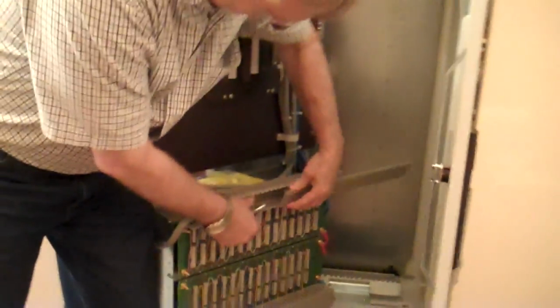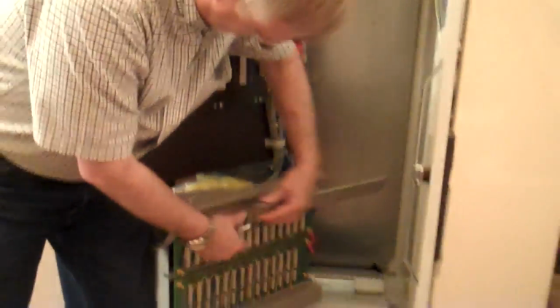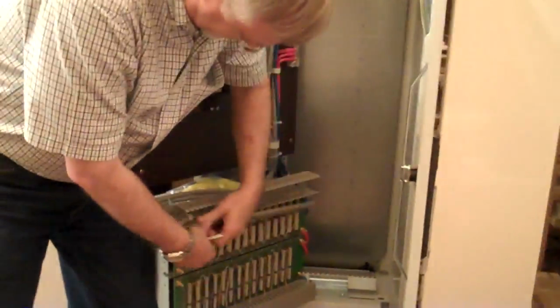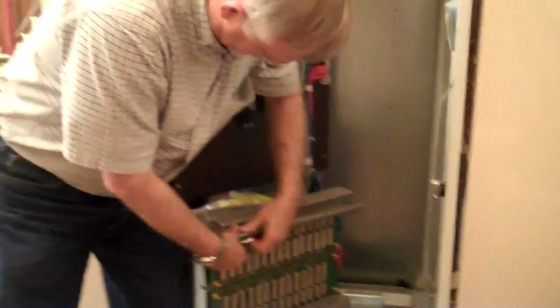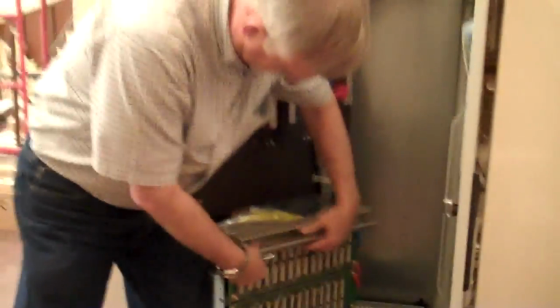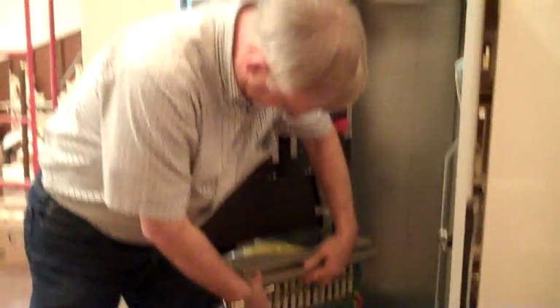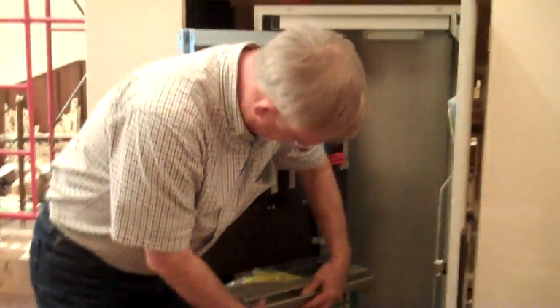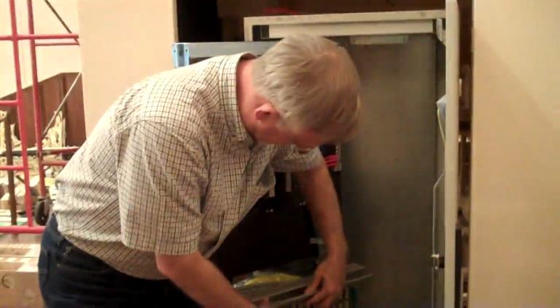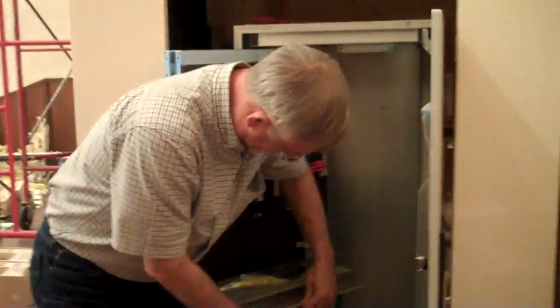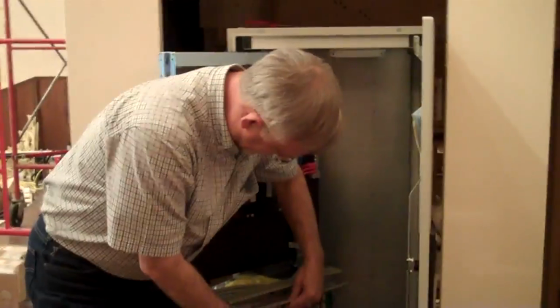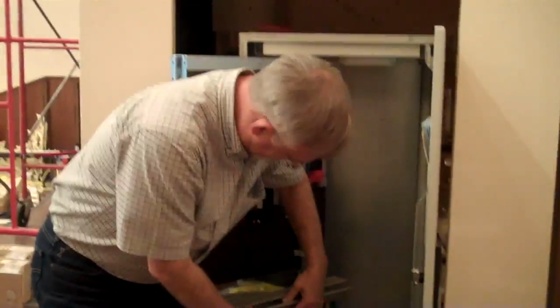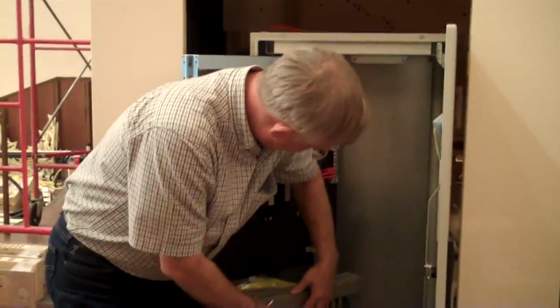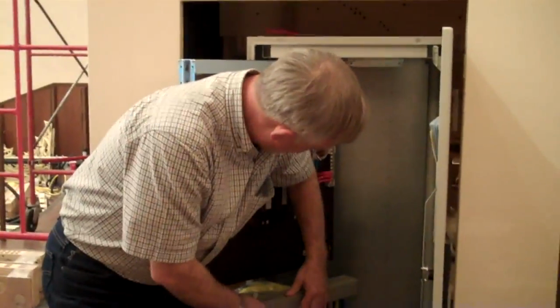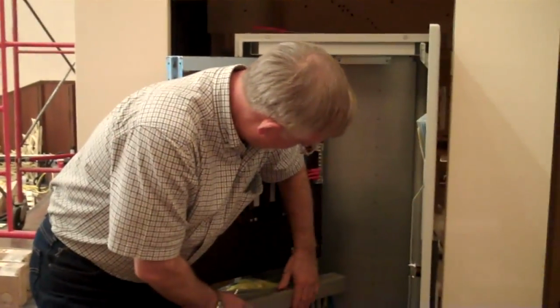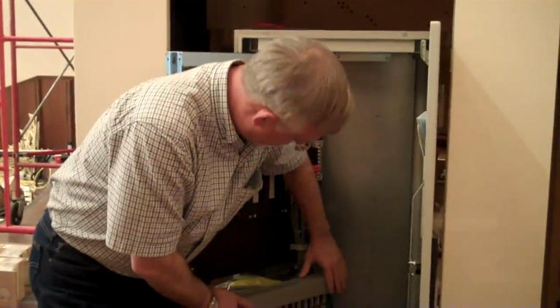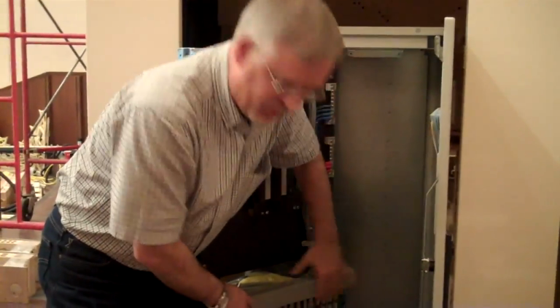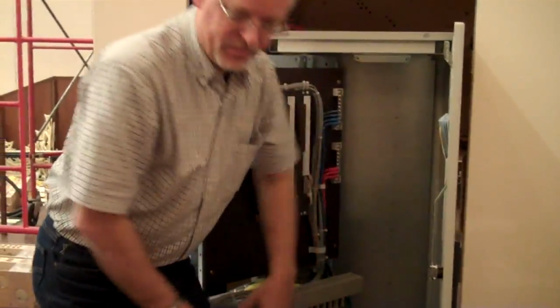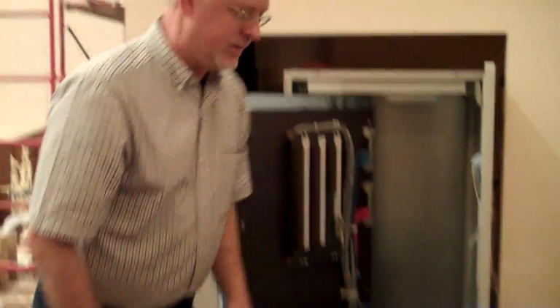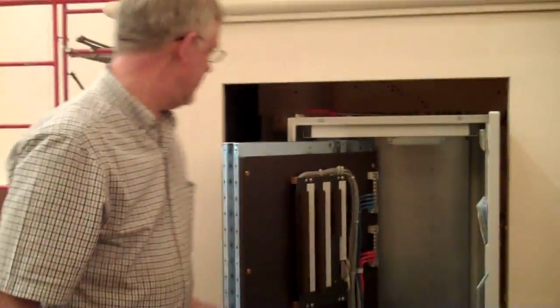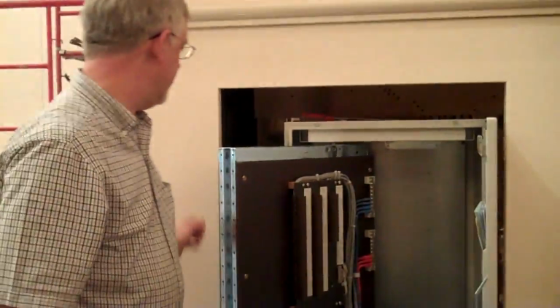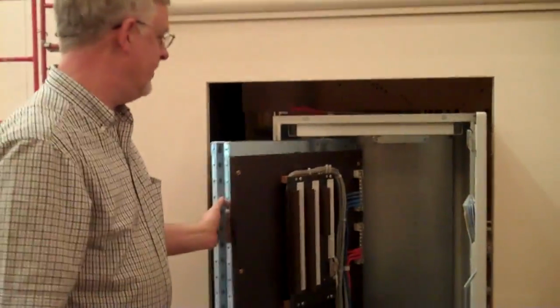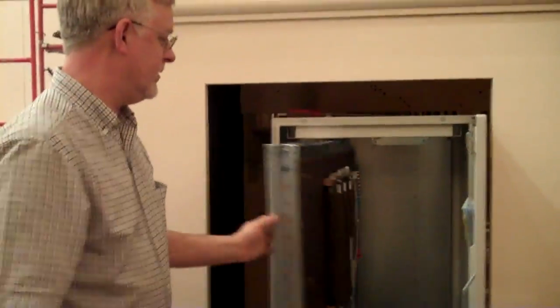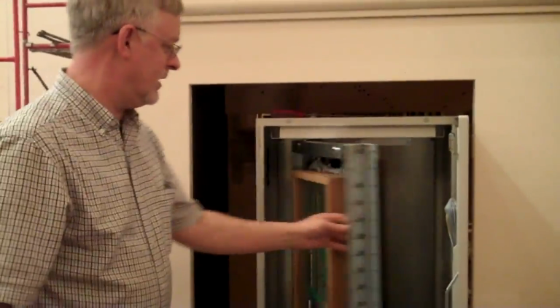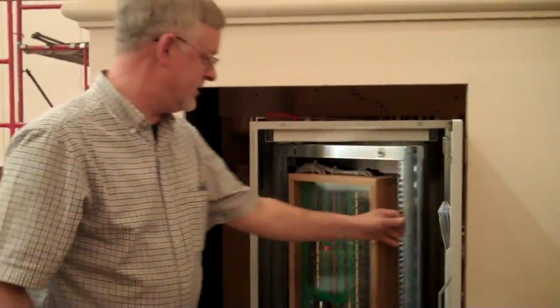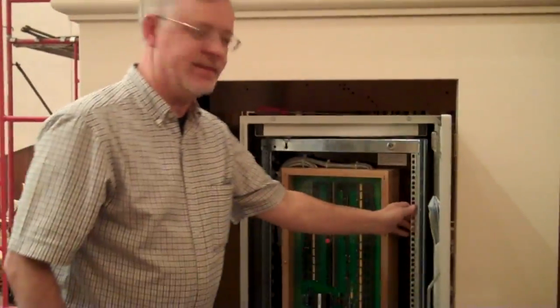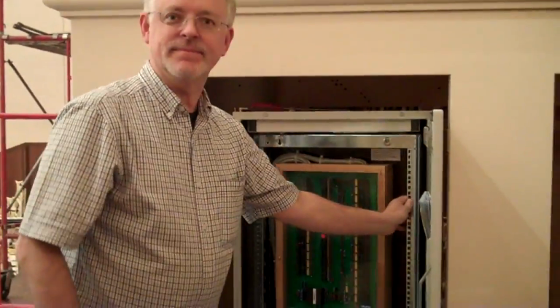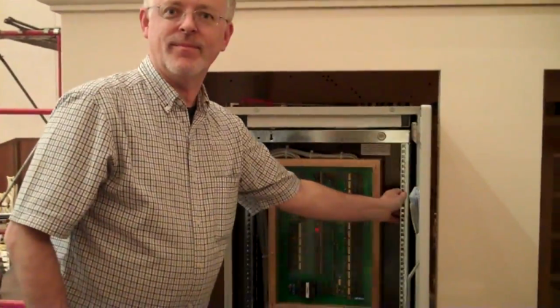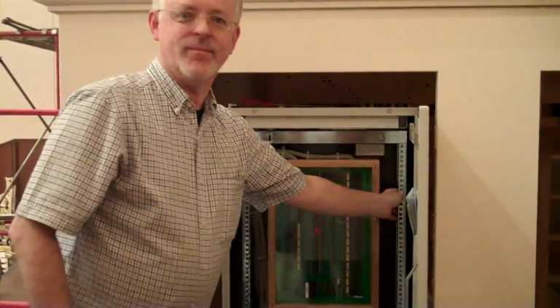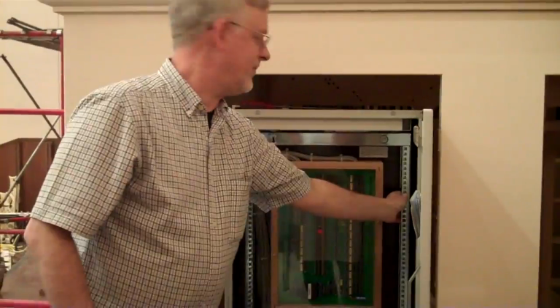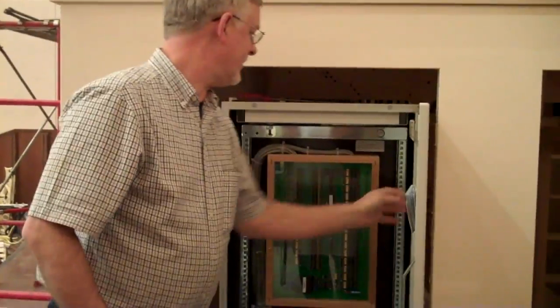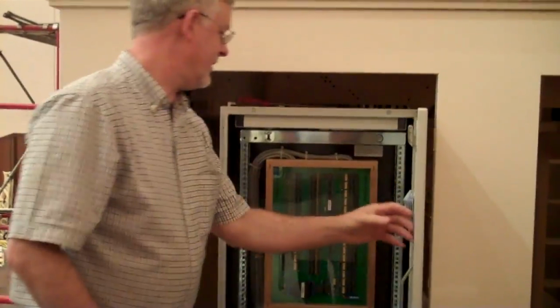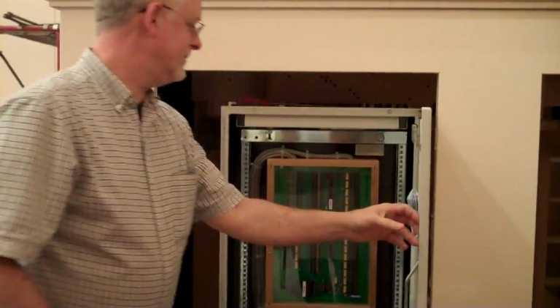Every home should have one. No moving parts, however.